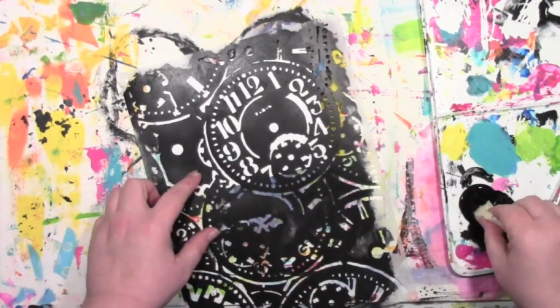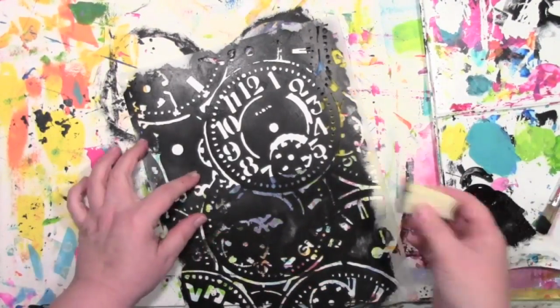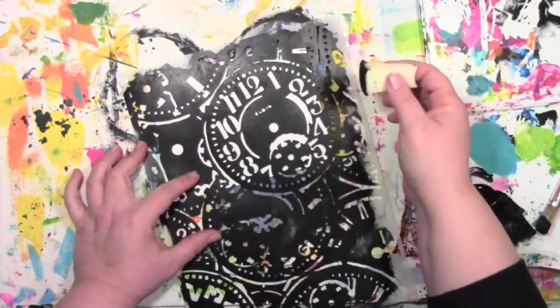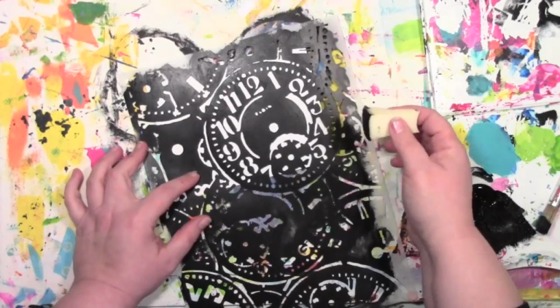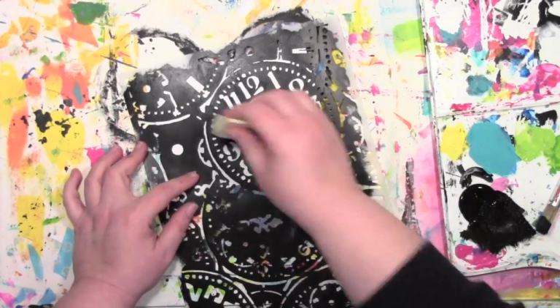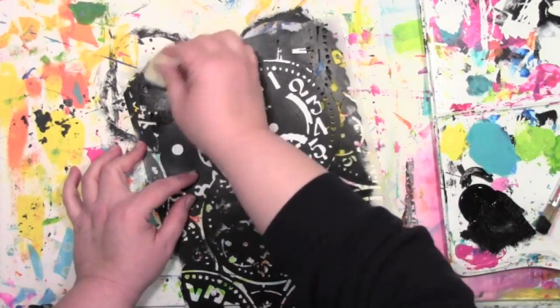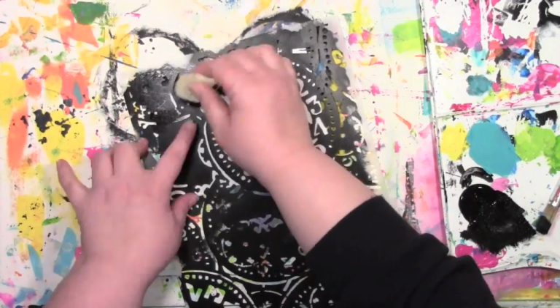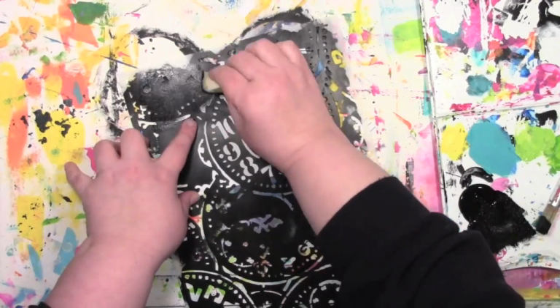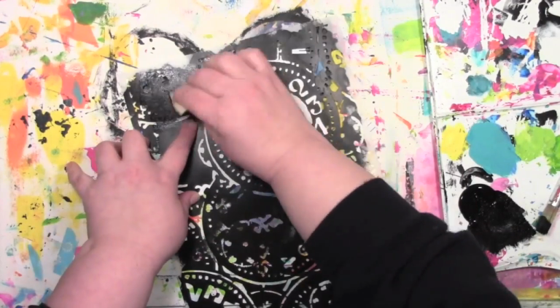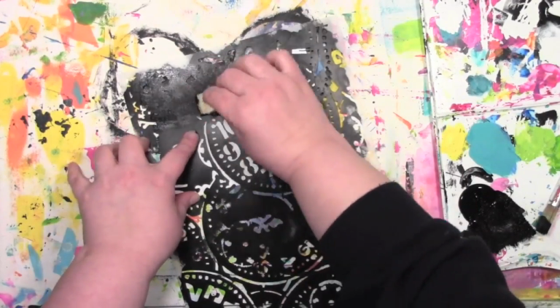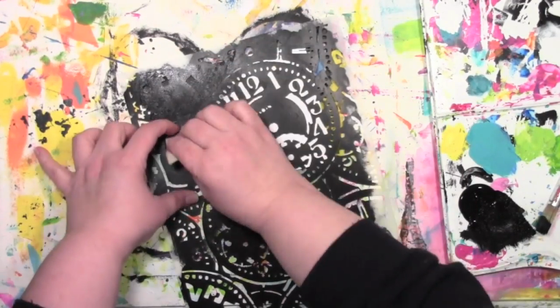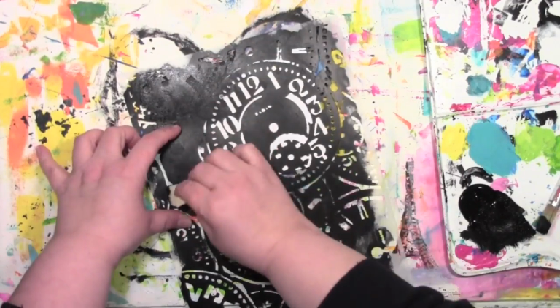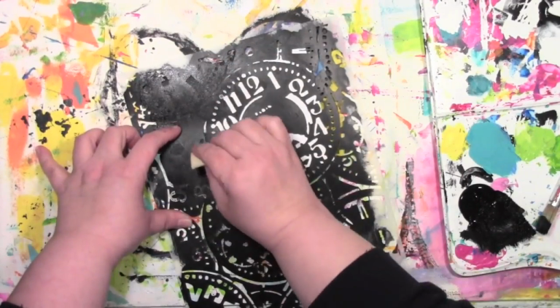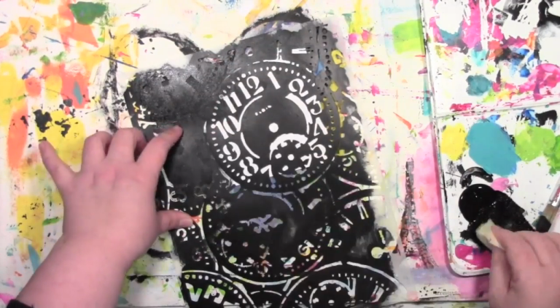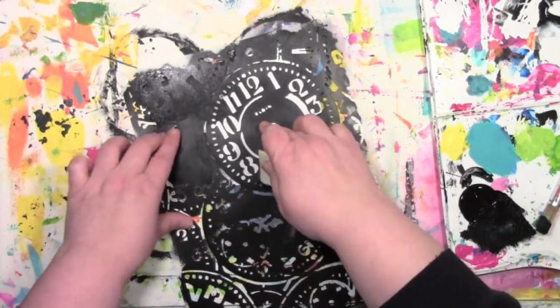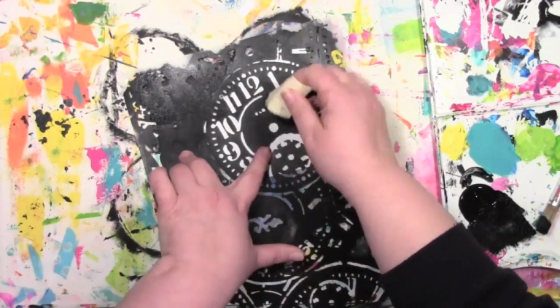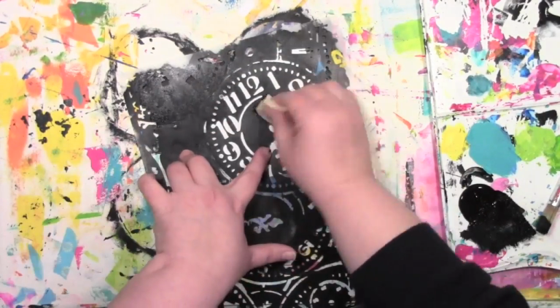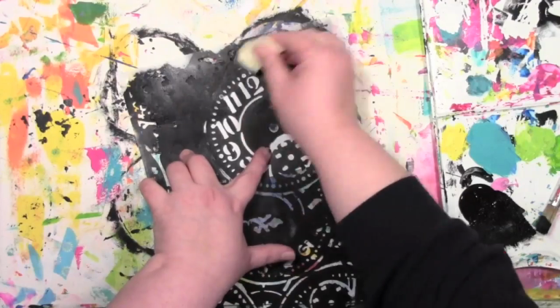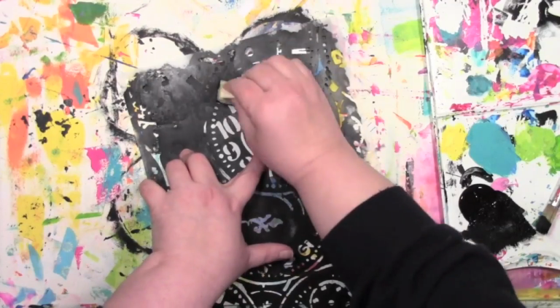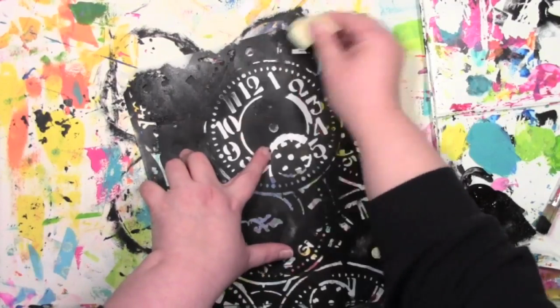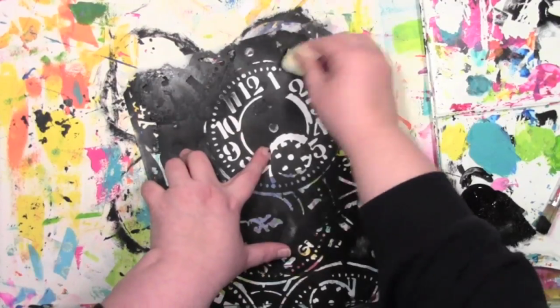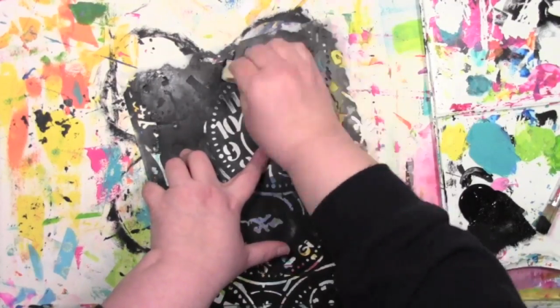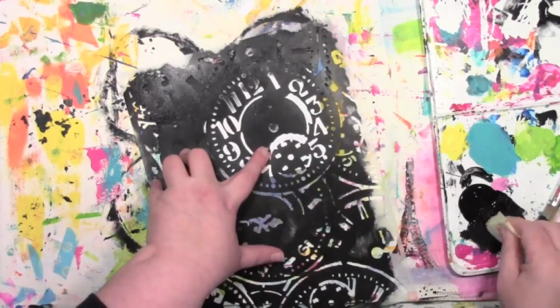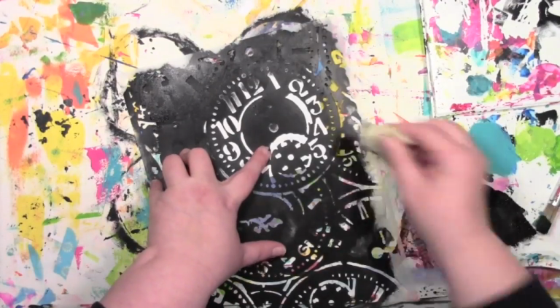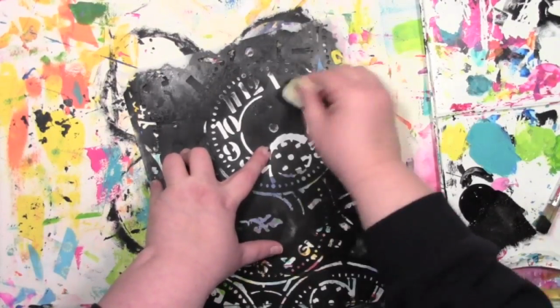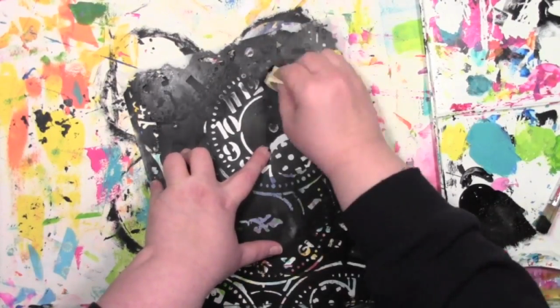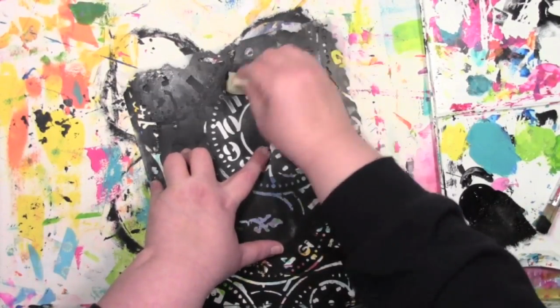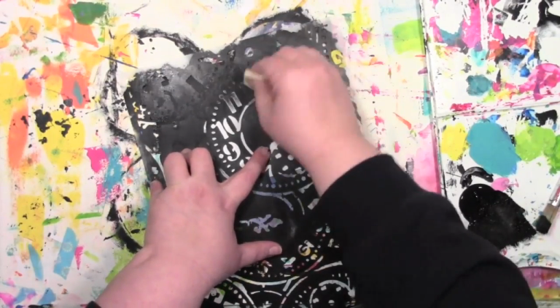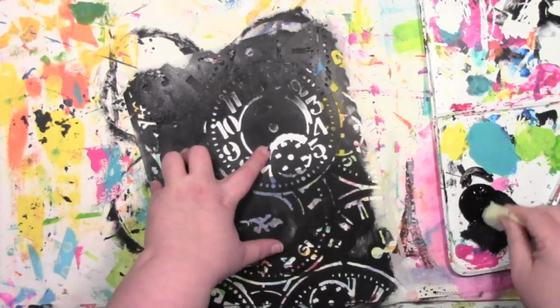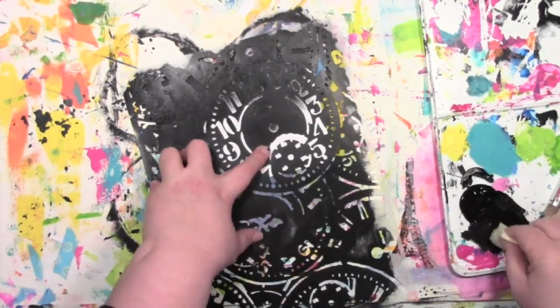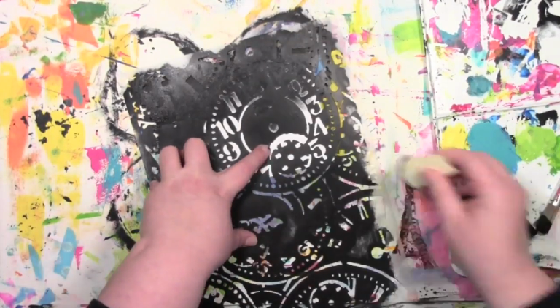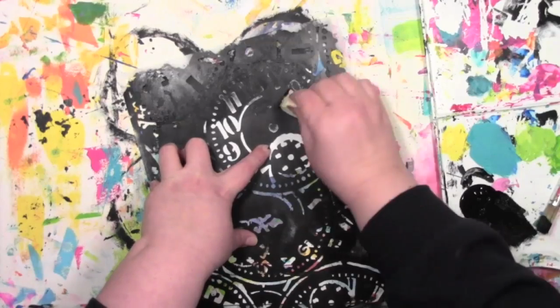I've got that big clock on there and that's going to become the focal image on the card. I'm going to pounce with acrylic black paint and a cosmetic sponge to cover the whole thing.